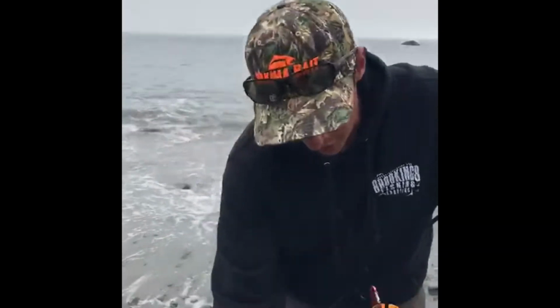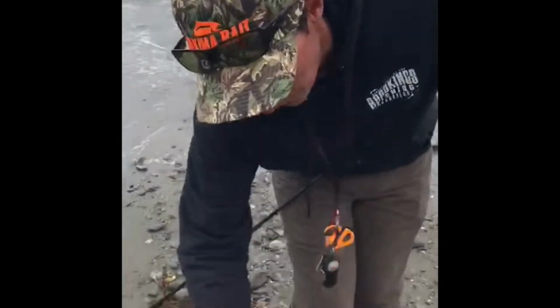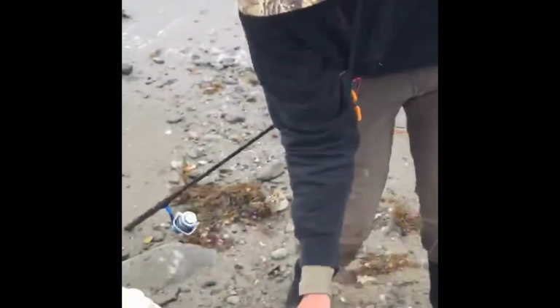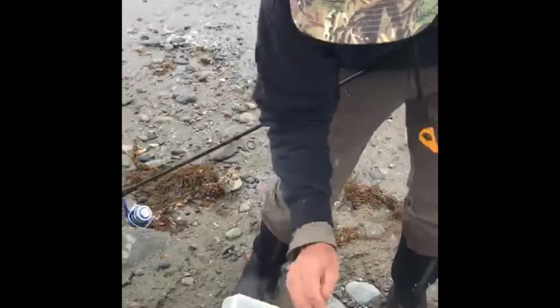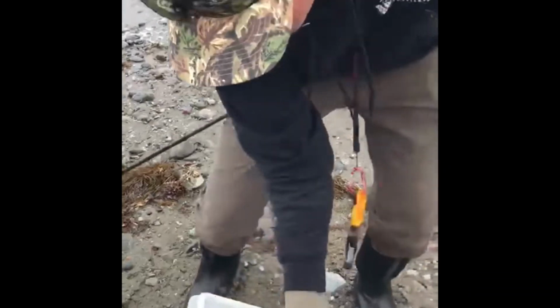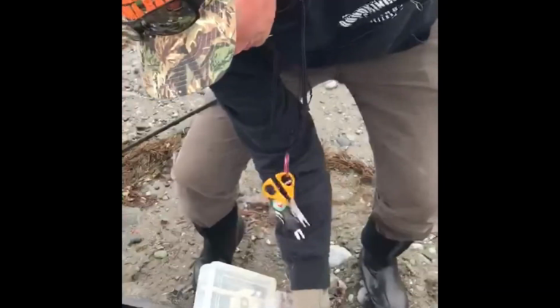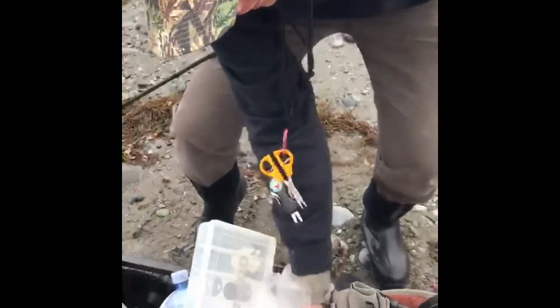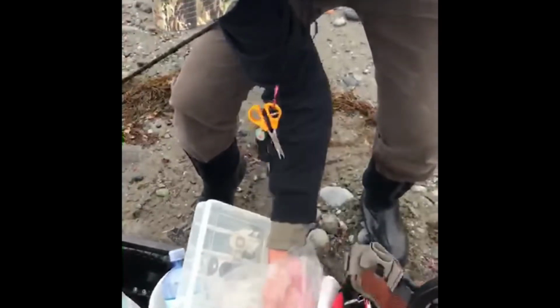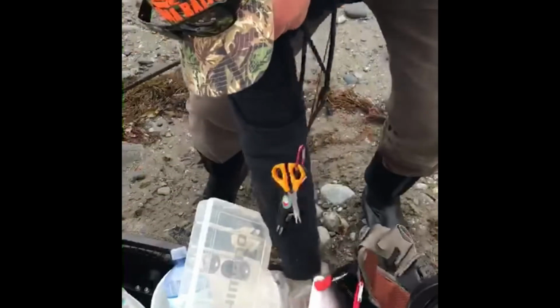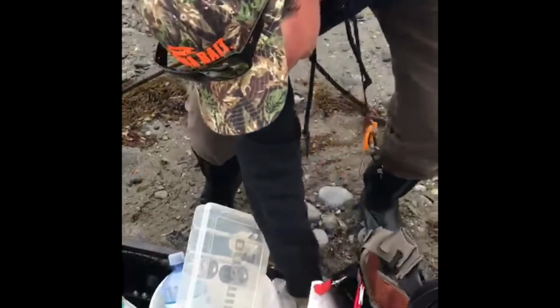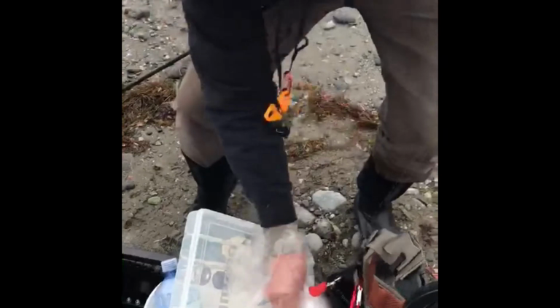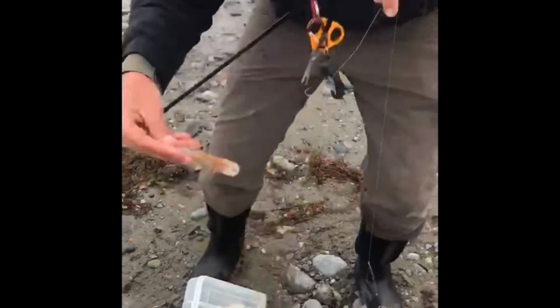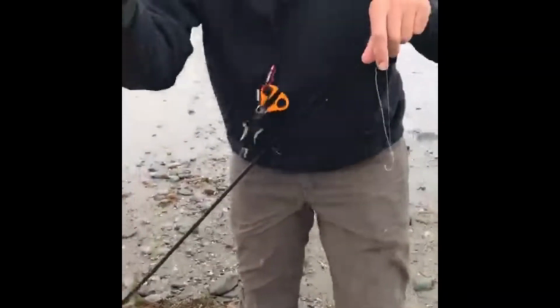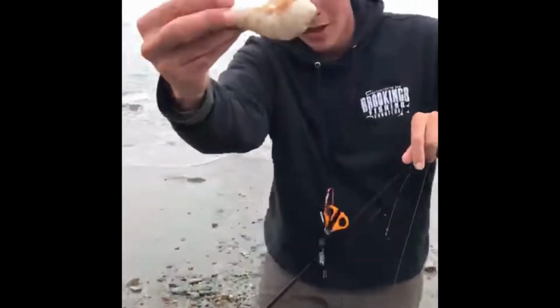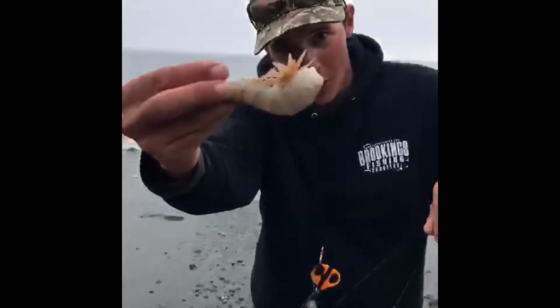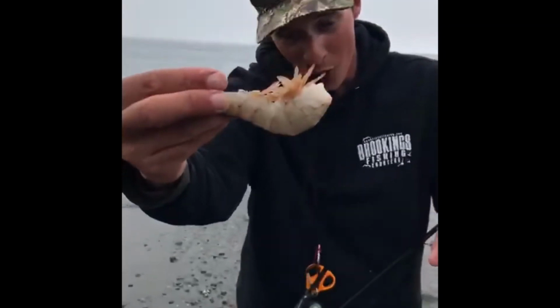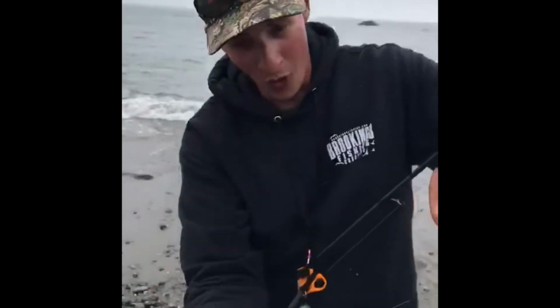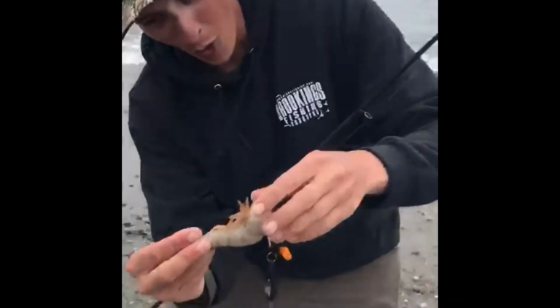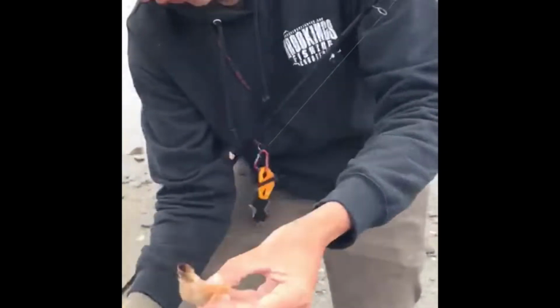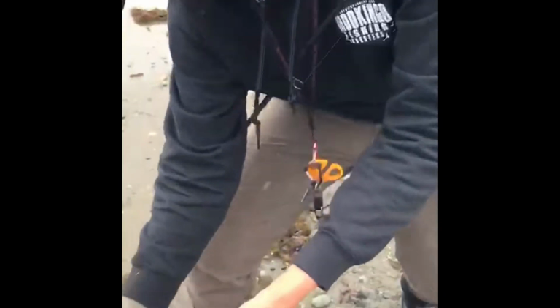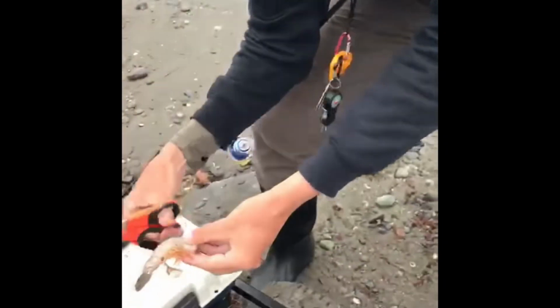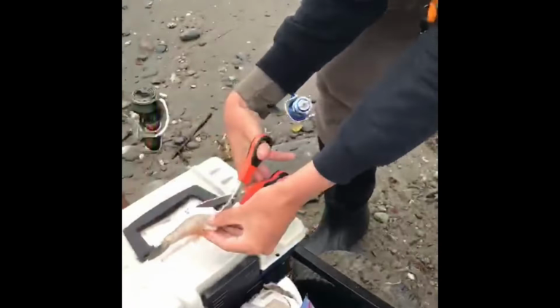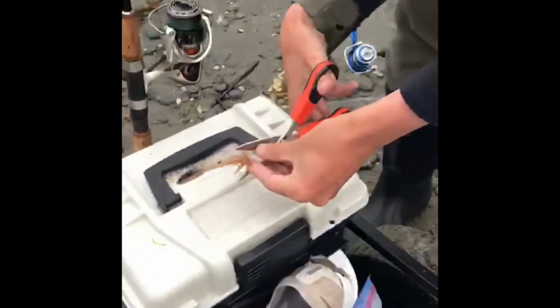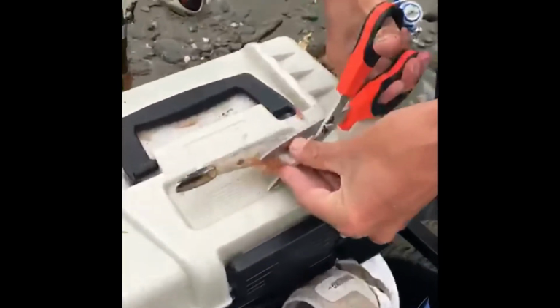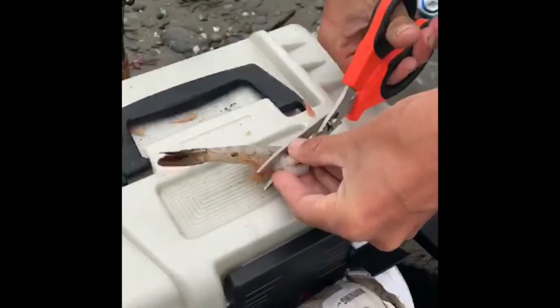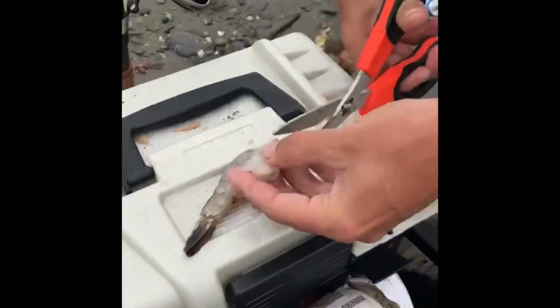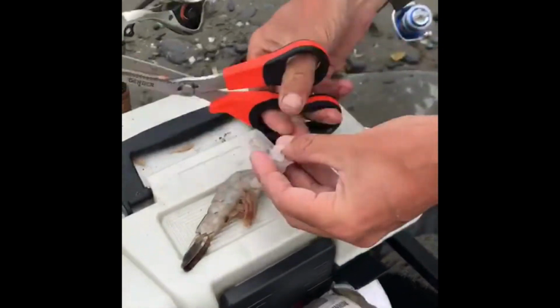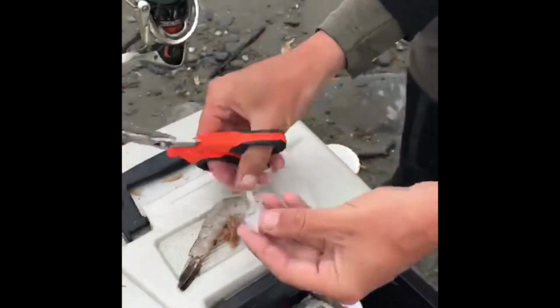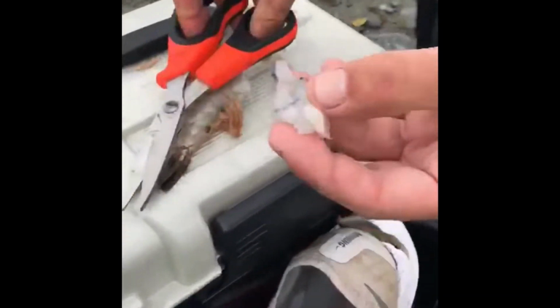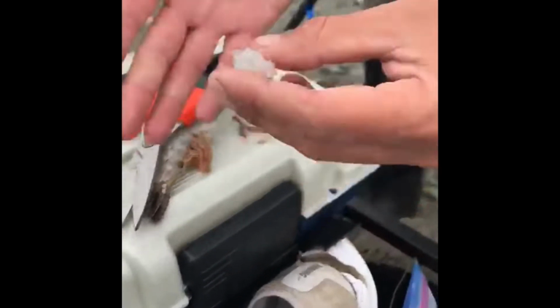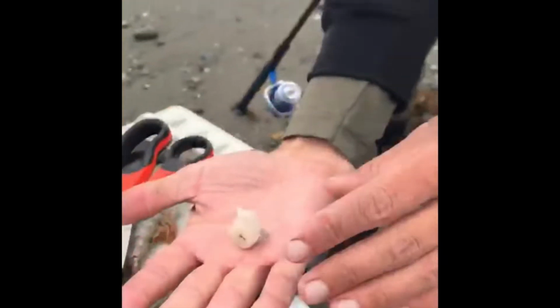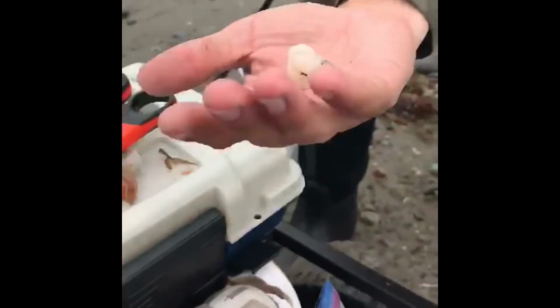And all I'm doing is coming down here and we're using the whole shrimp. We're cutting them up into little pieces. Nothing giant, just a little guy.